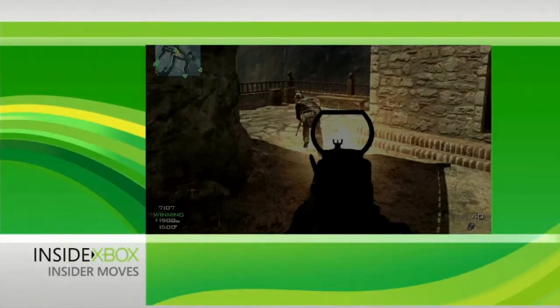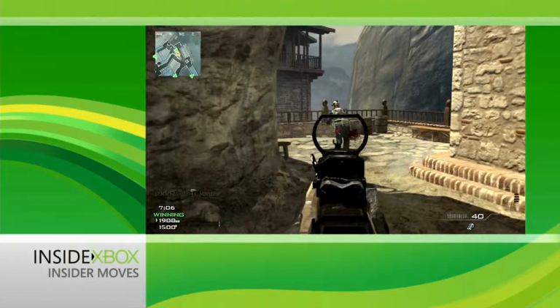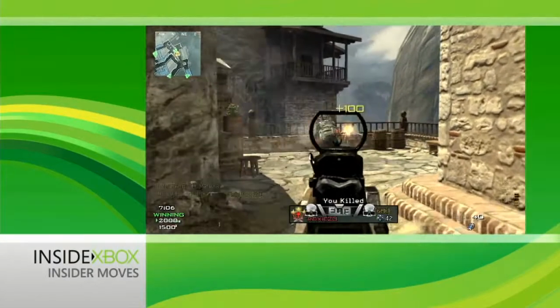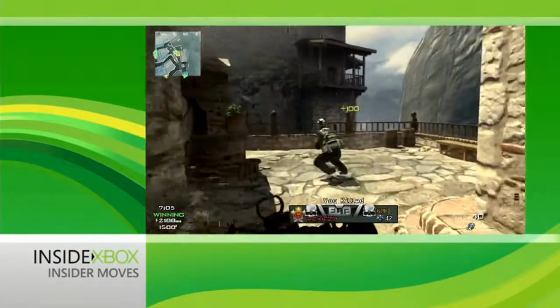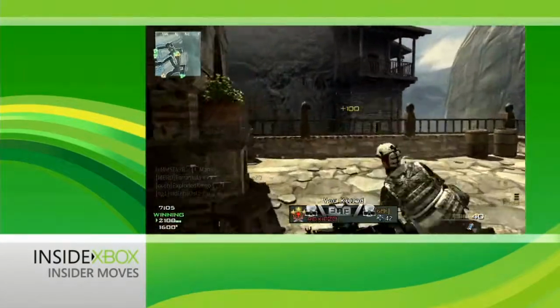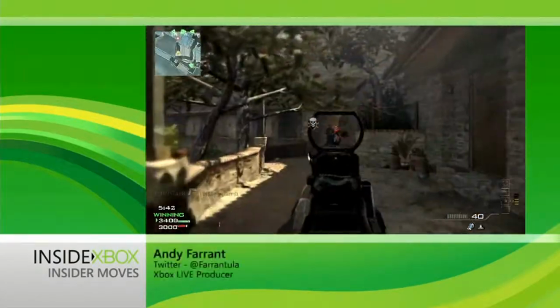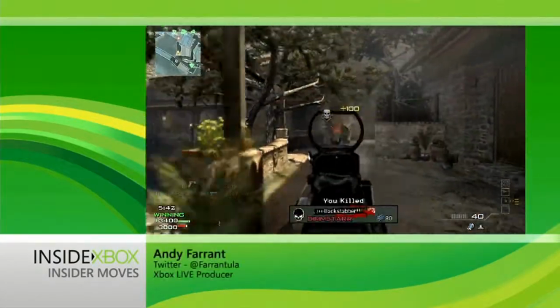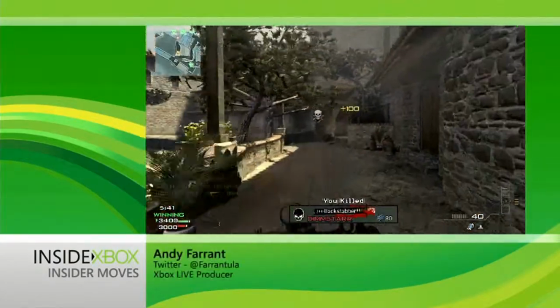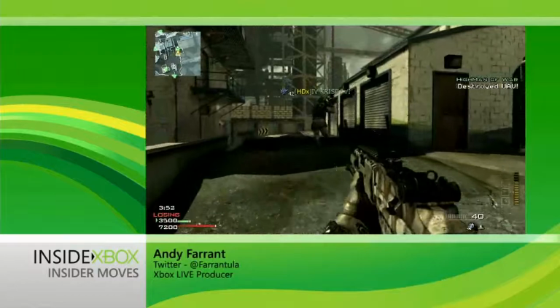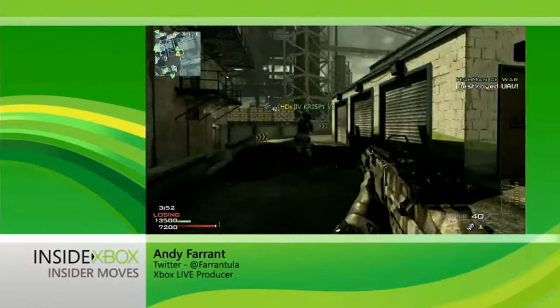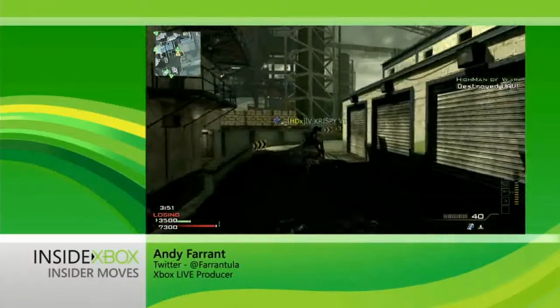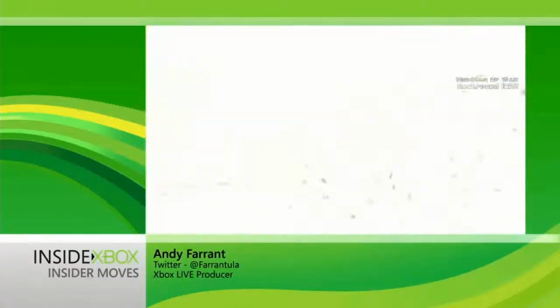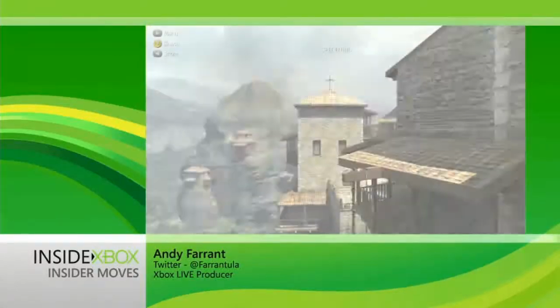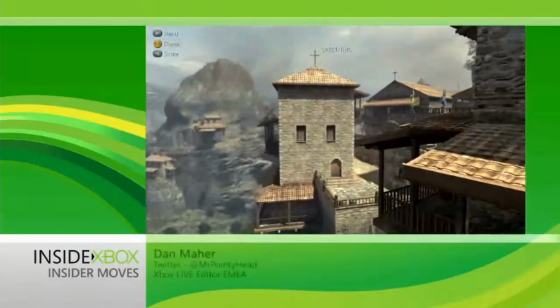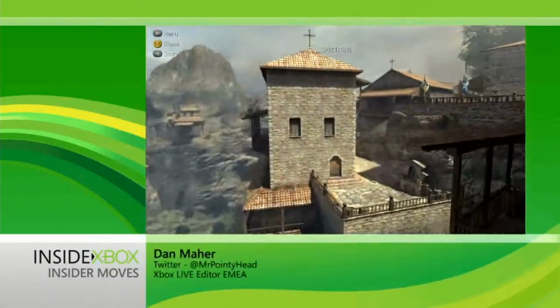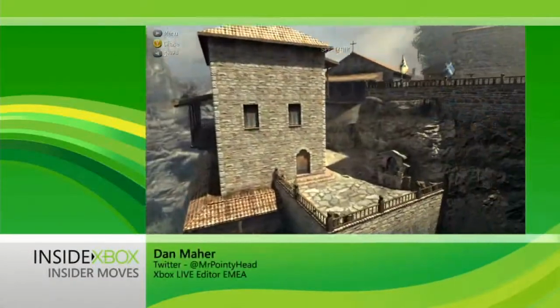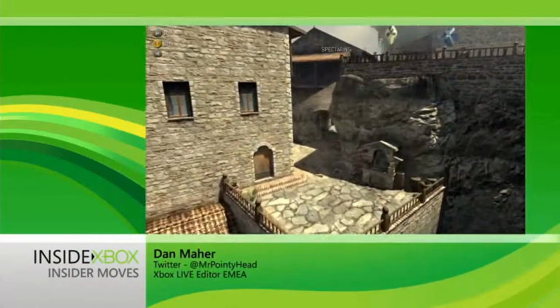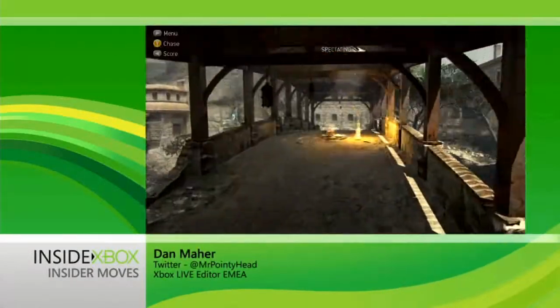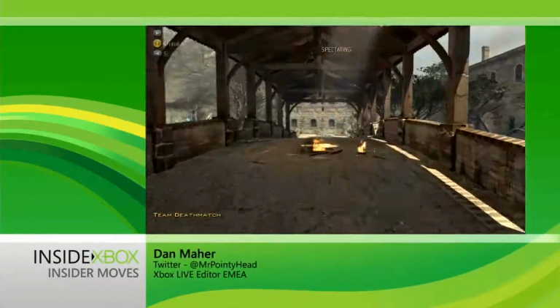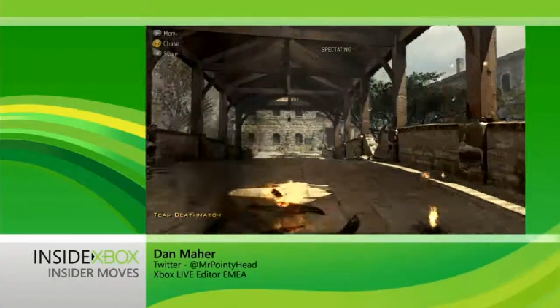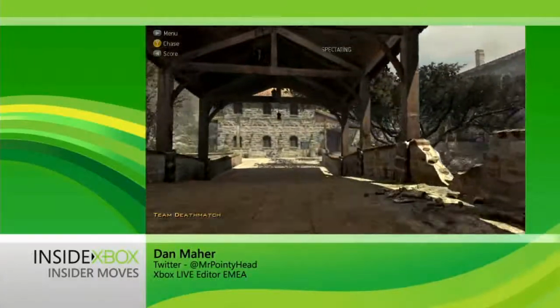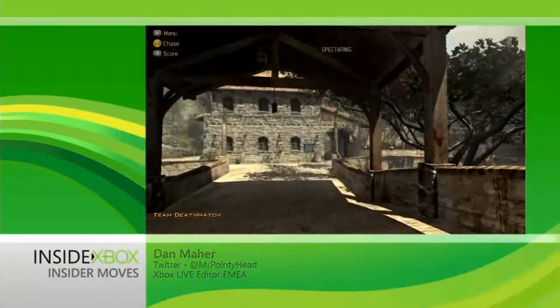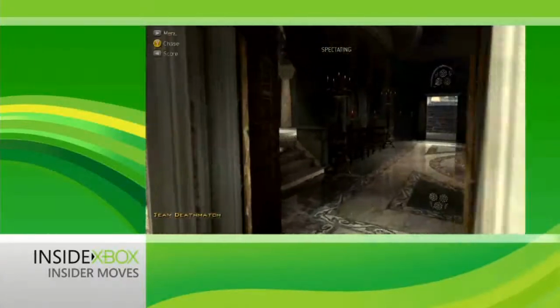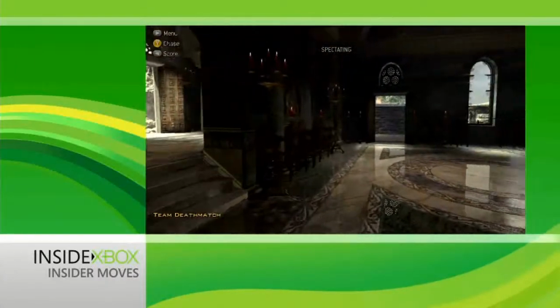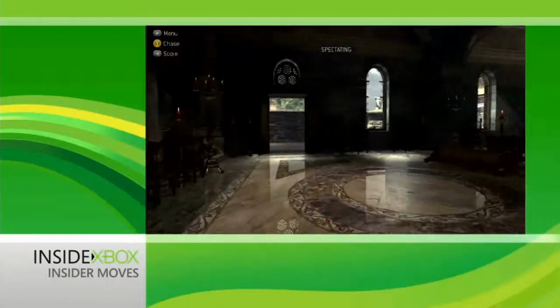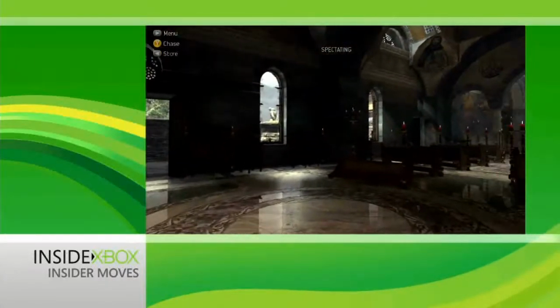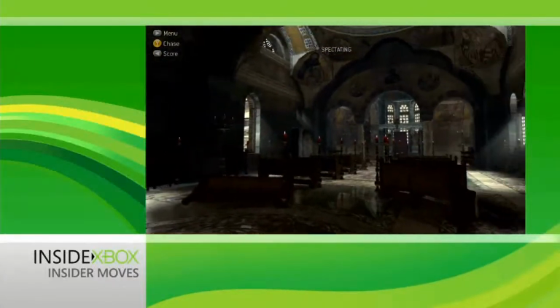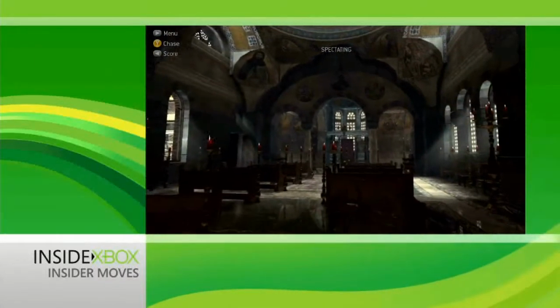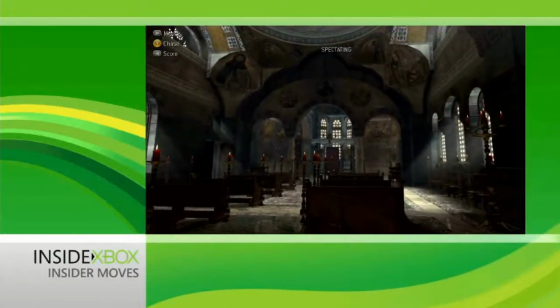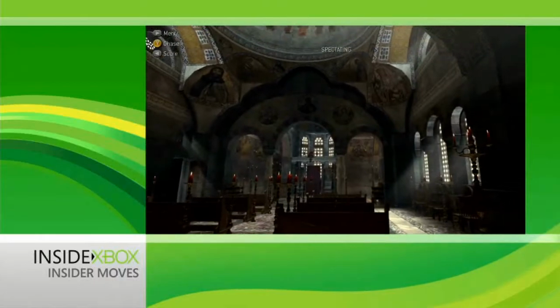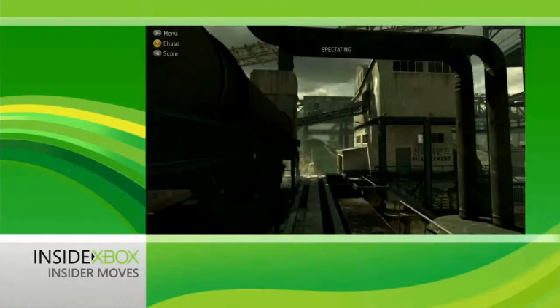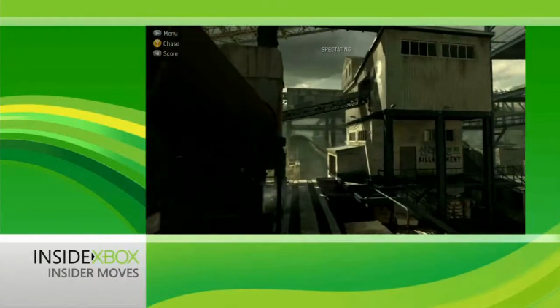Another month, another Modern Warfare 3 content drop, this time bringing two new maps: Sanctuary and Foundation. Sanctuary is a beautiful mountaintop monastery in Greece full of breathtaking views, gorgeous architecture and inspirational artwork, while Foundation is a concrete factory.